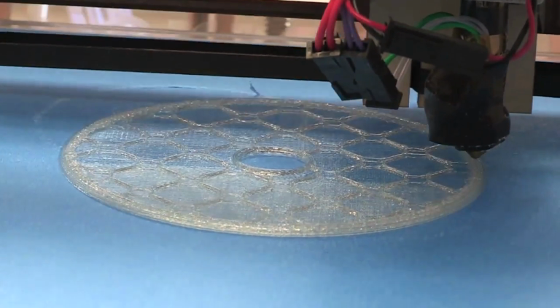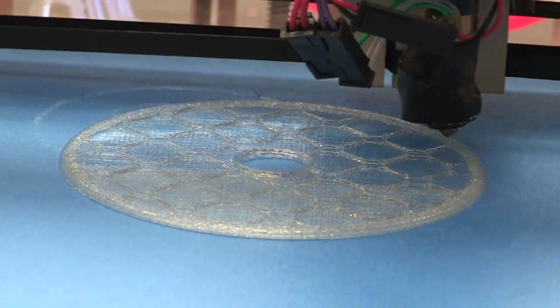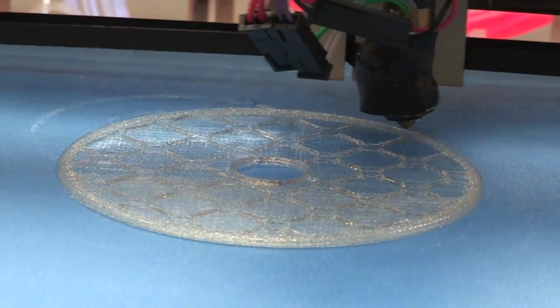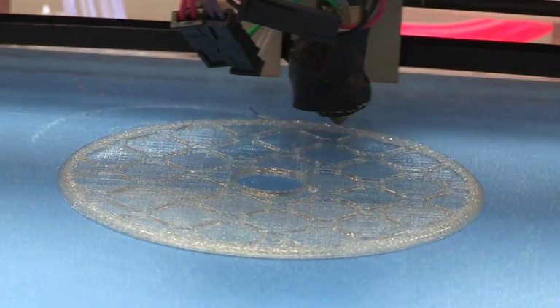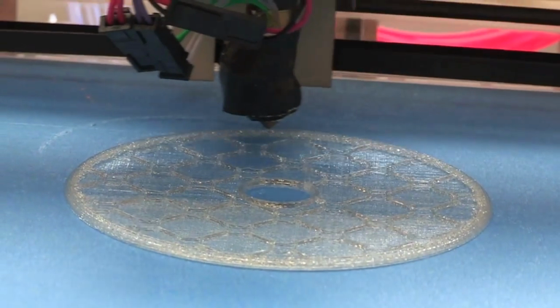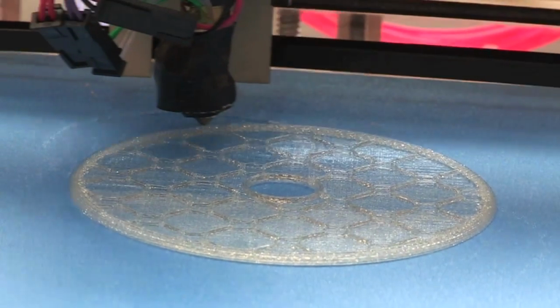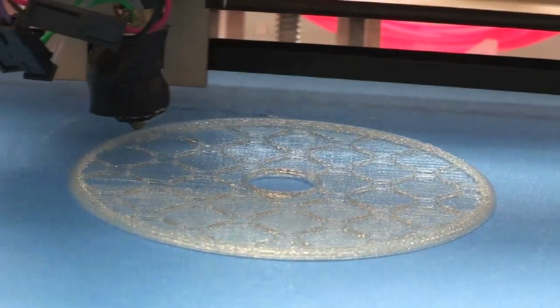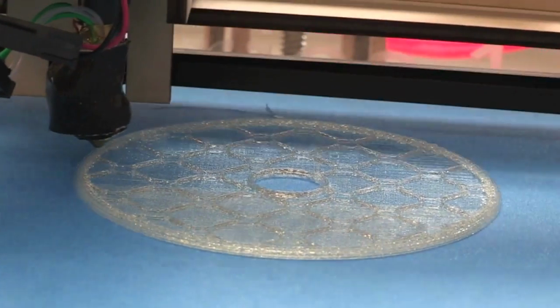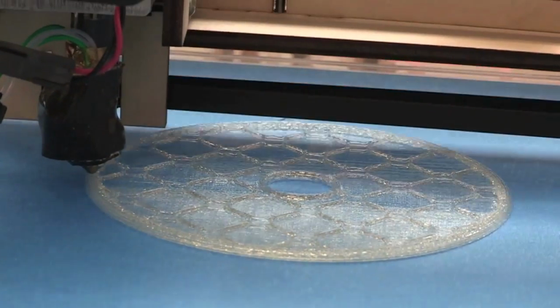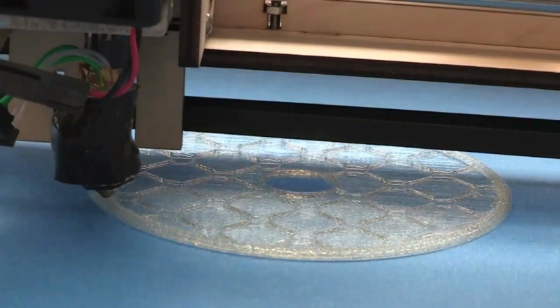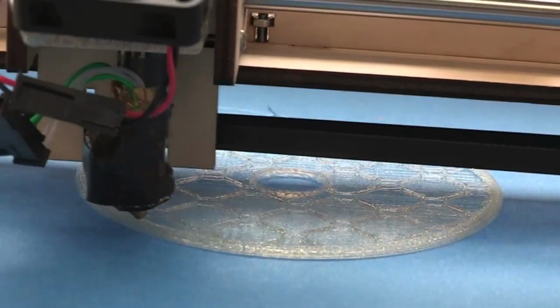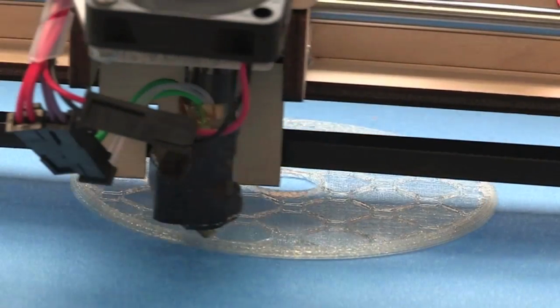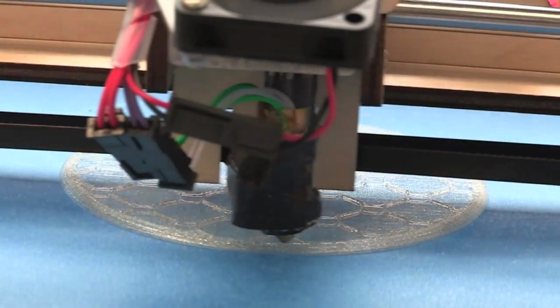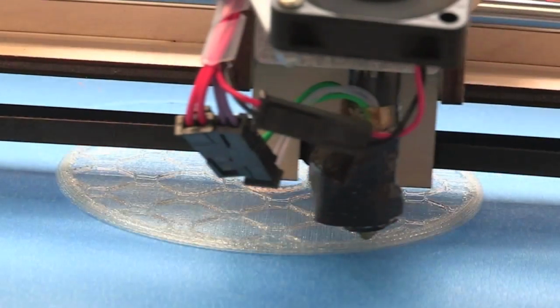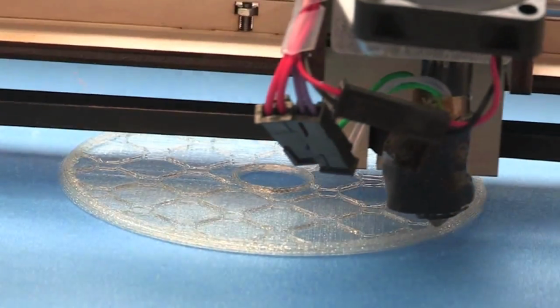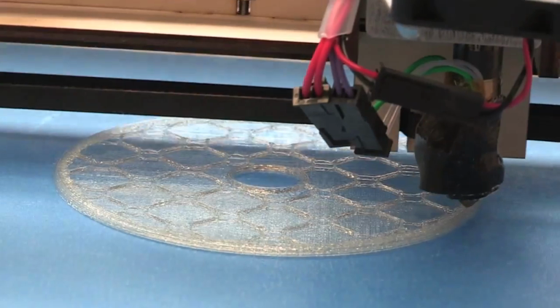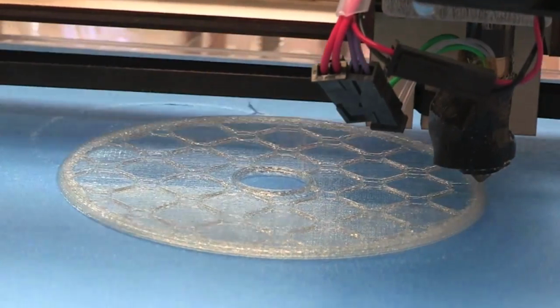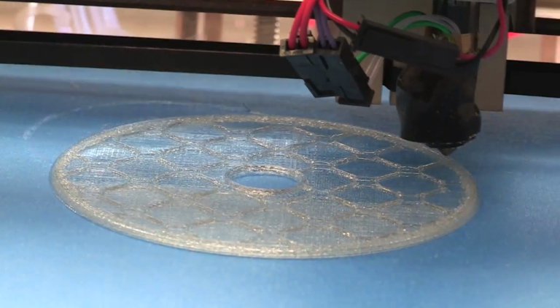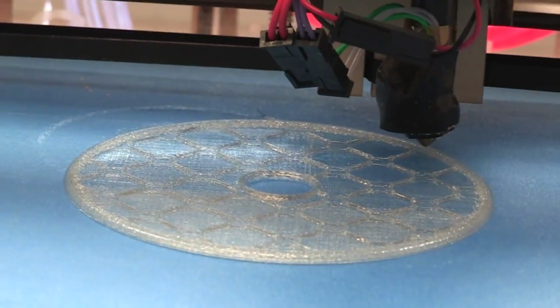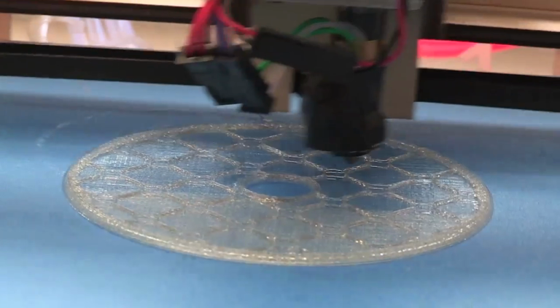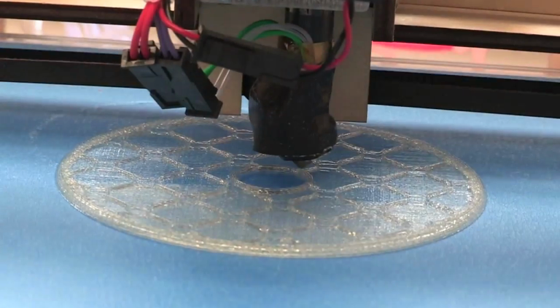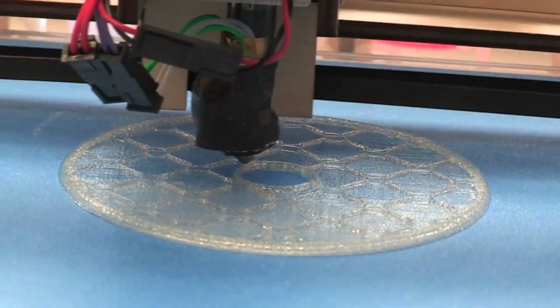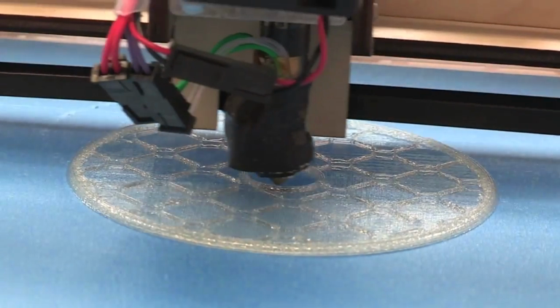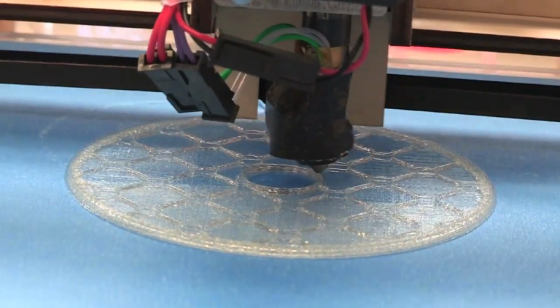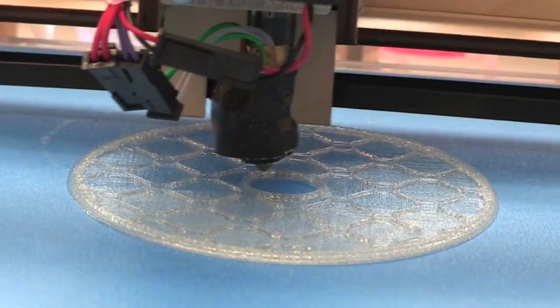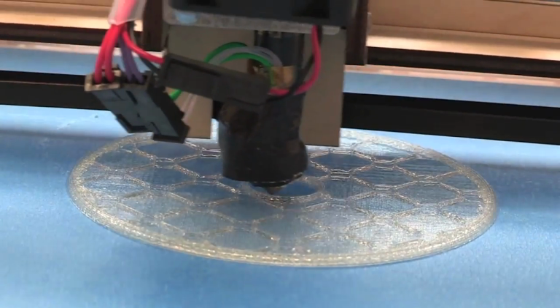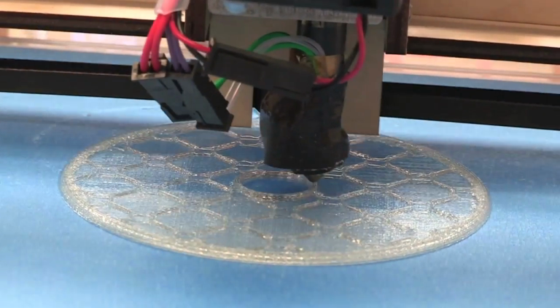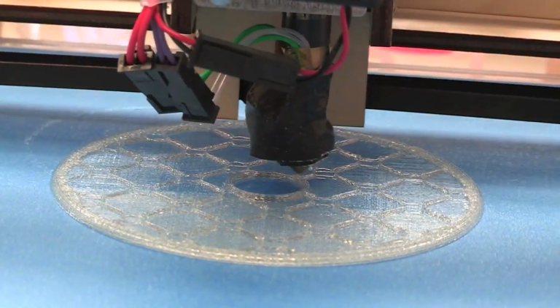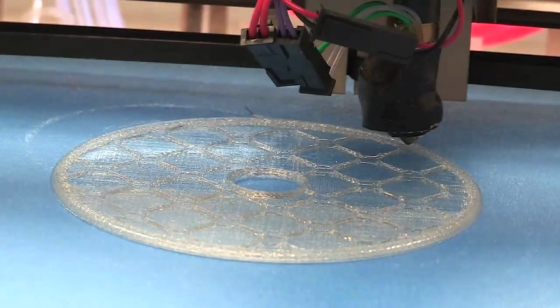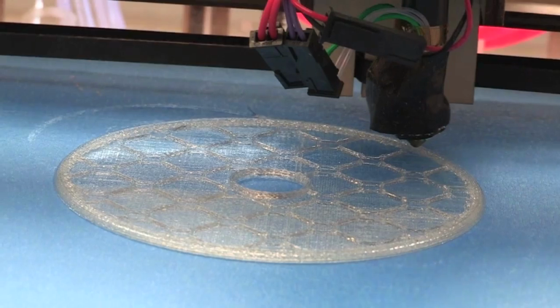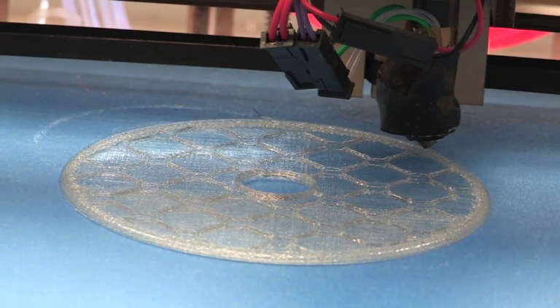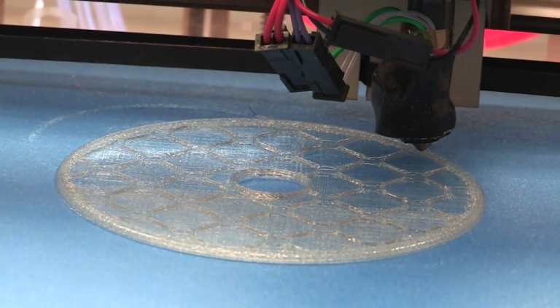Companies like GM and universities like Michigan Tech would have 3D printers, but only now has it become possible for everyday consumers to have a desktop three-dimensional printer like the one behind me.